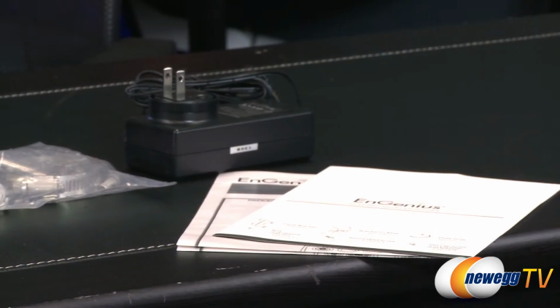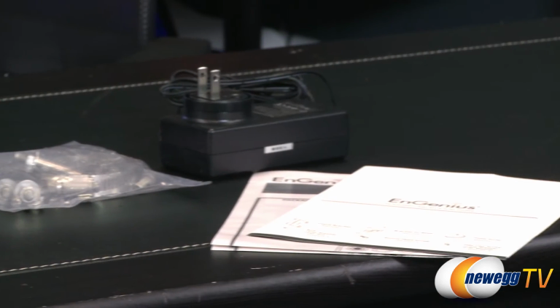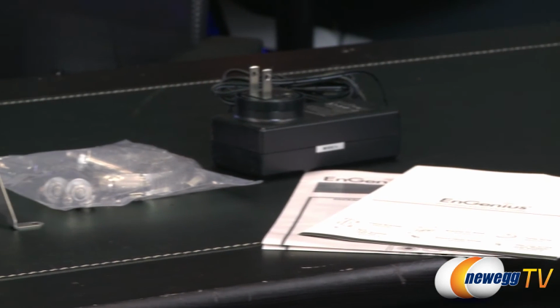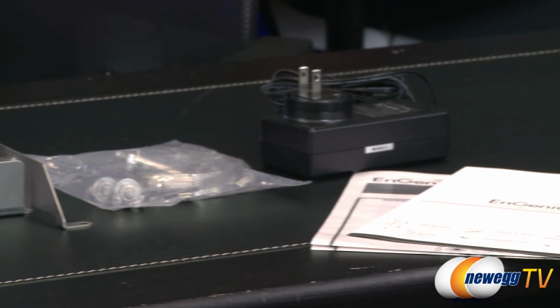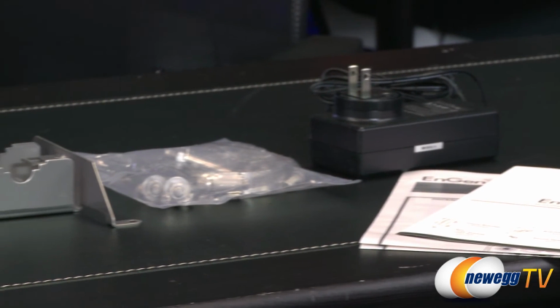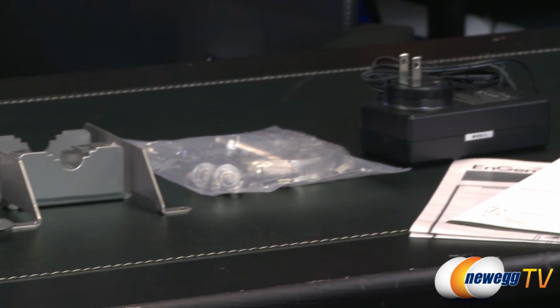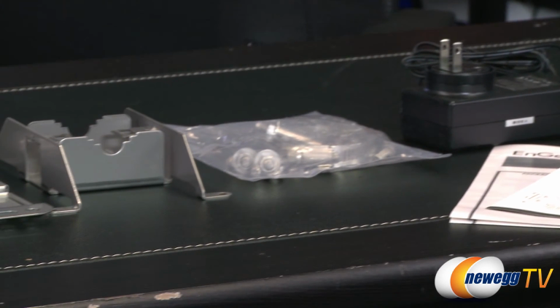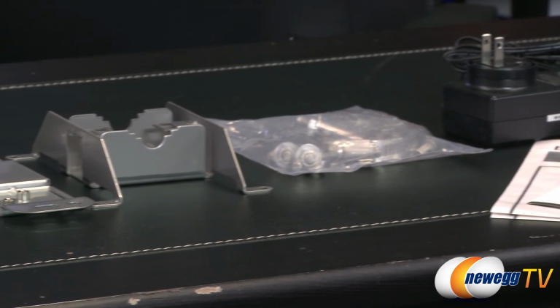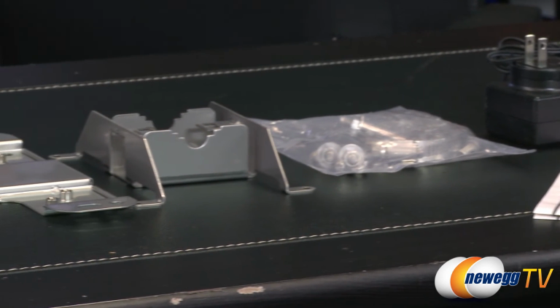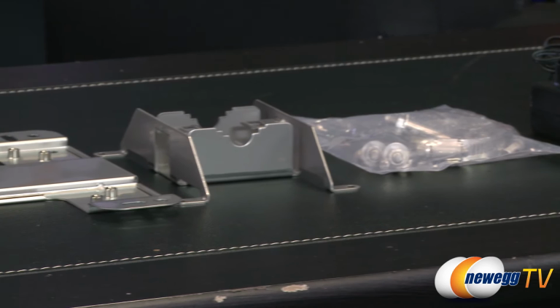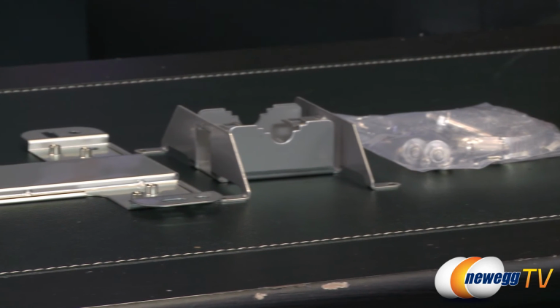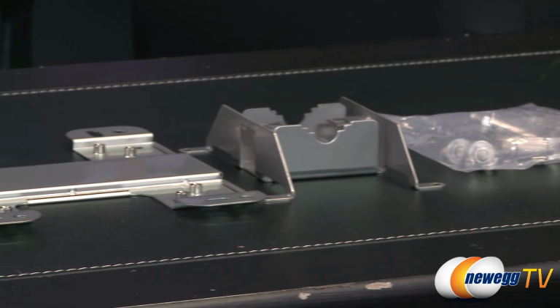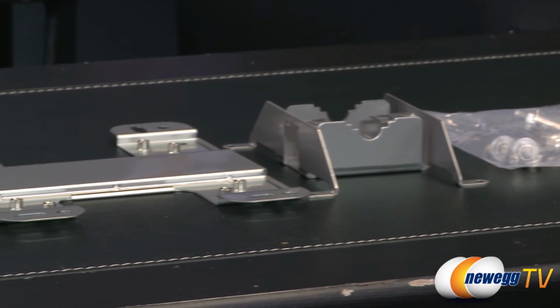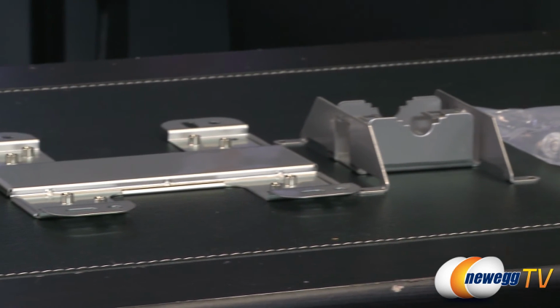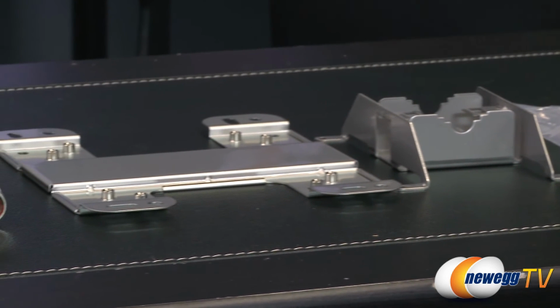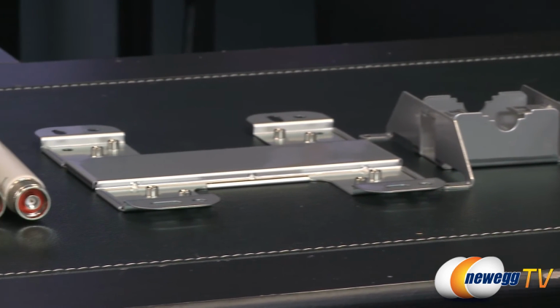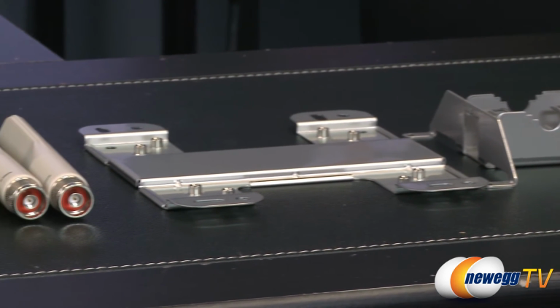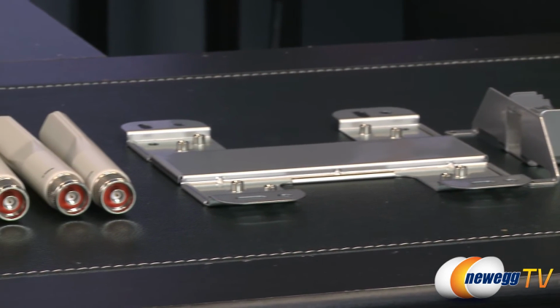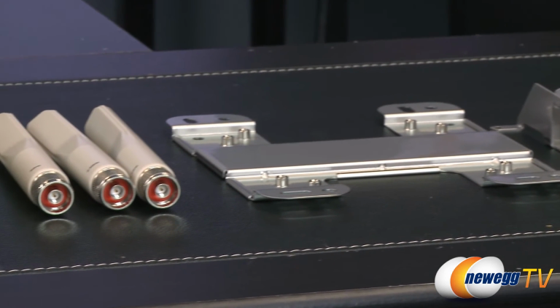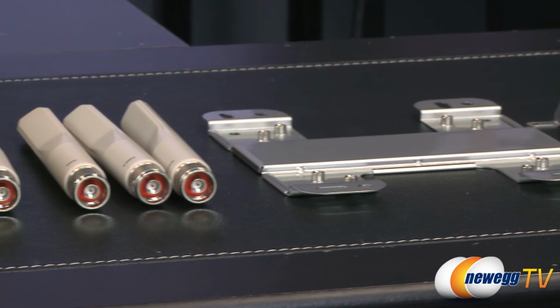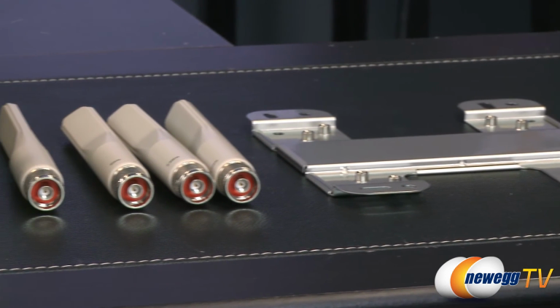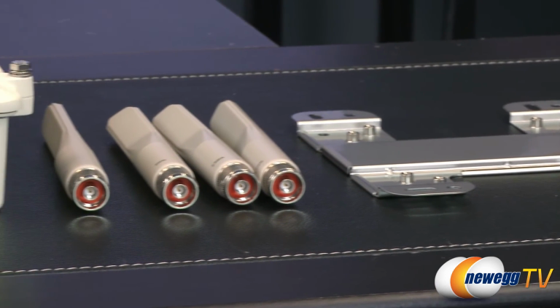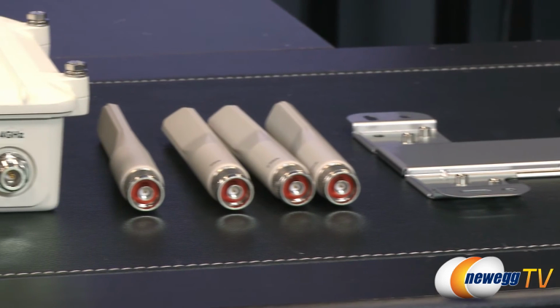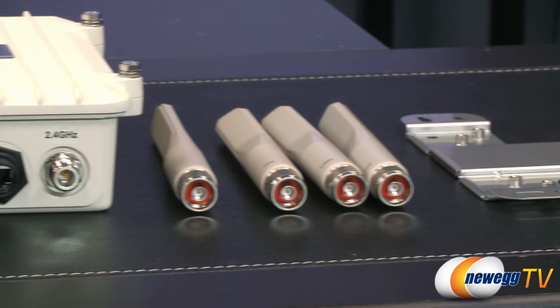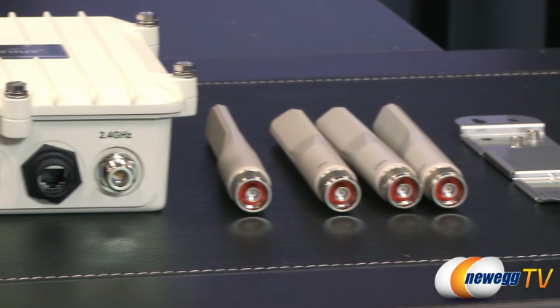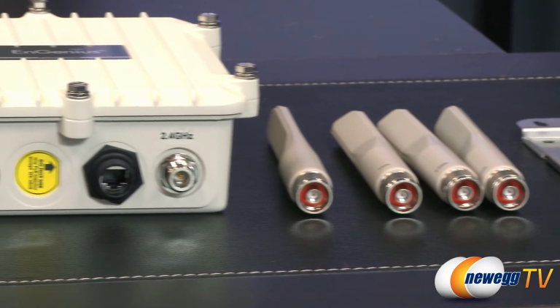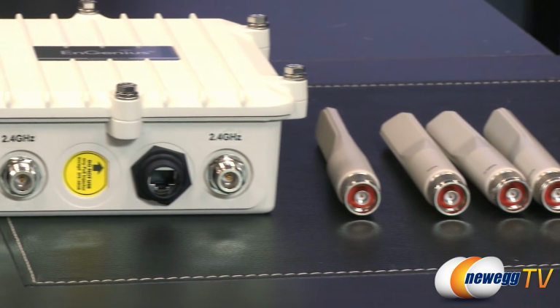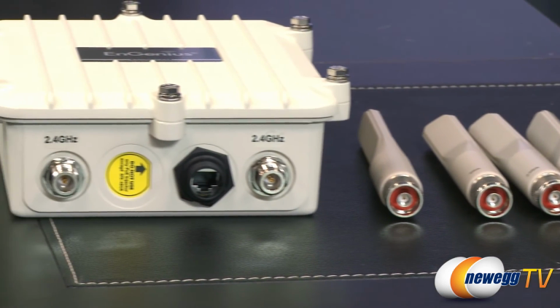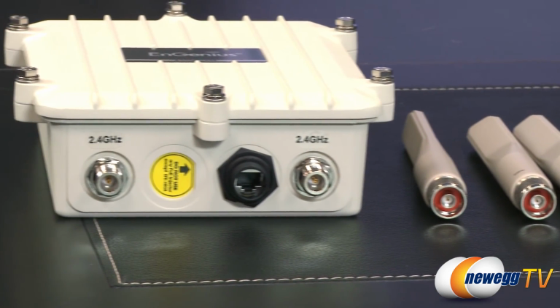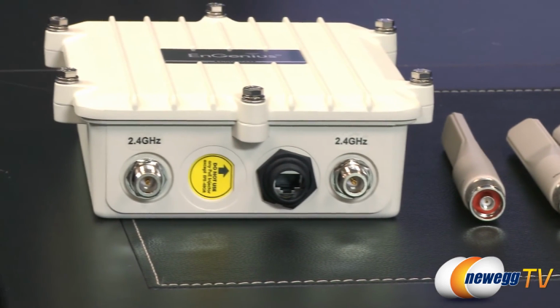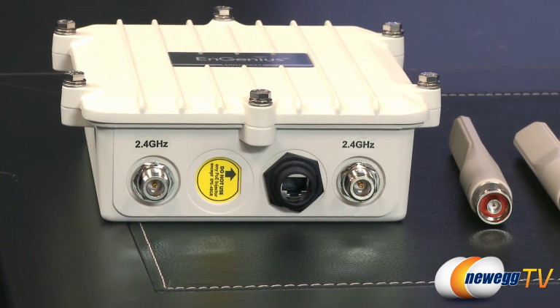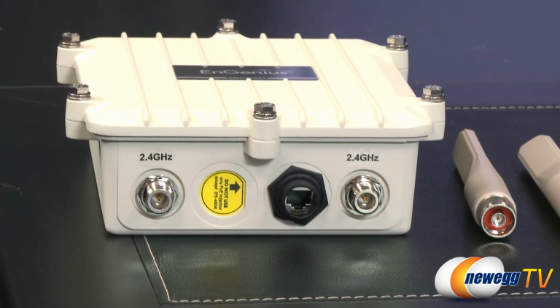Designed to withstand extremely harsh environmental conditions. With state-of-the-art authentication standards including WPA, WPA2, and IEEE 802.1X RADIUS, the ENH 700 EXT keeps your network secure from unauthorized users.